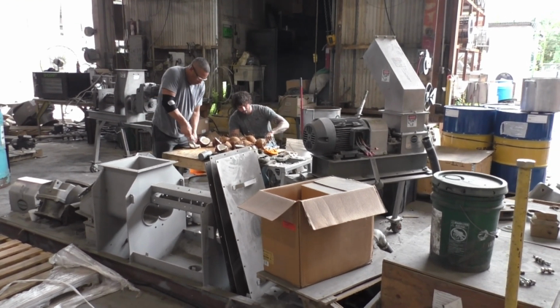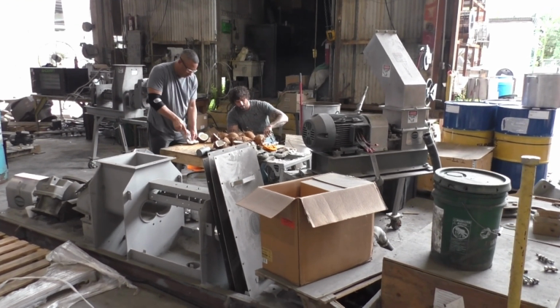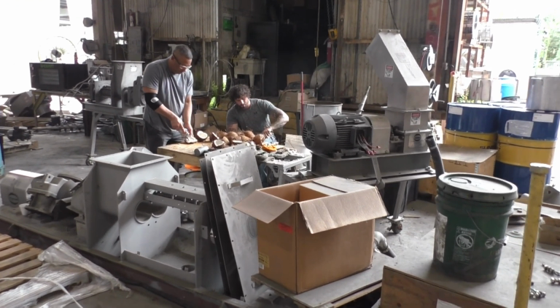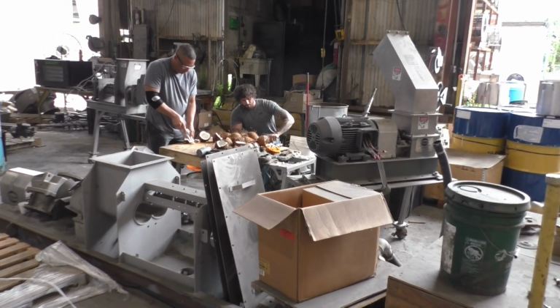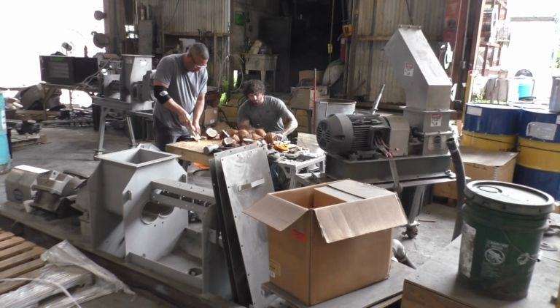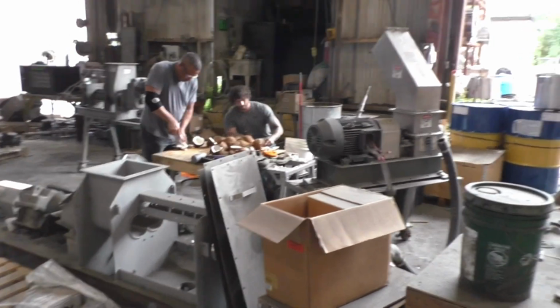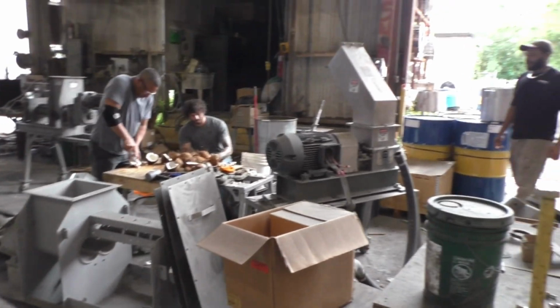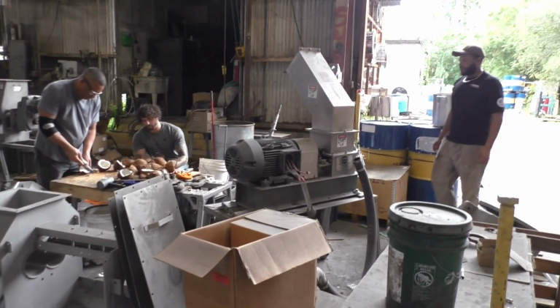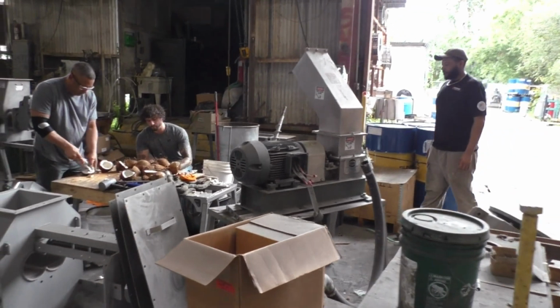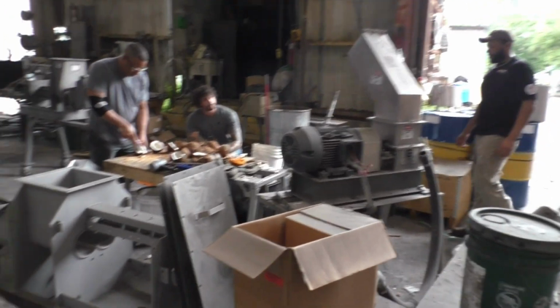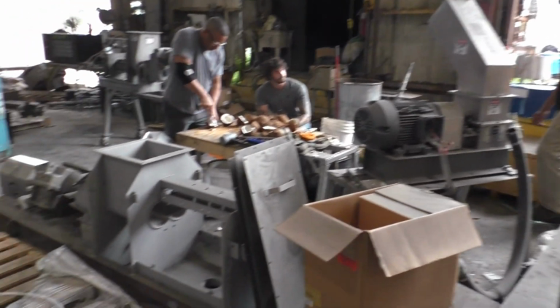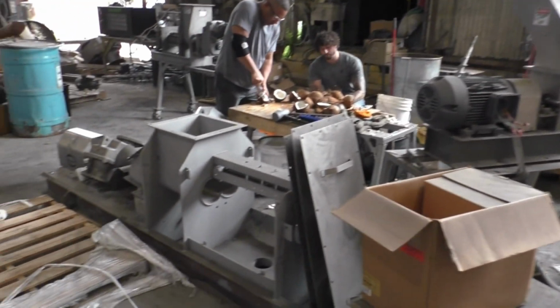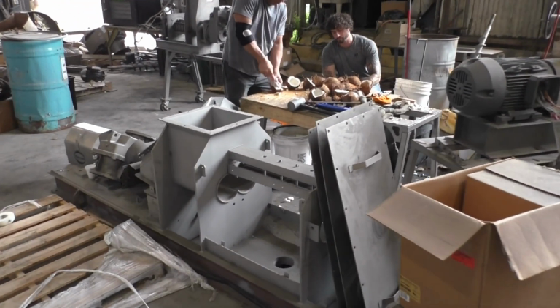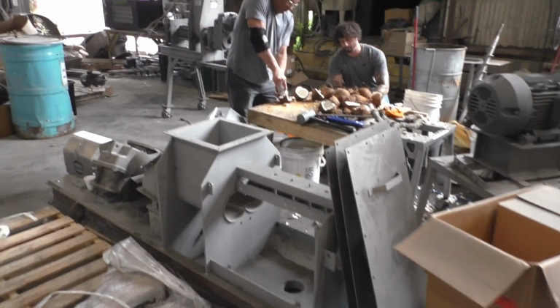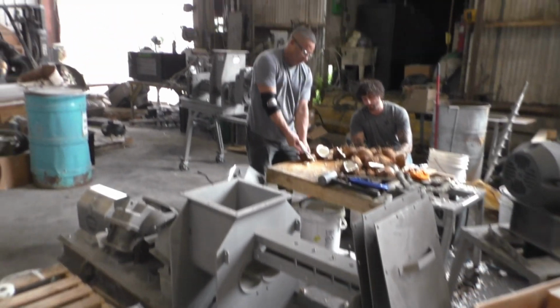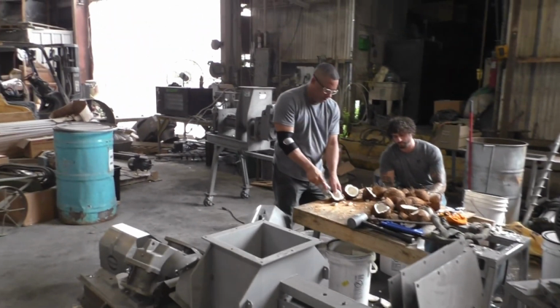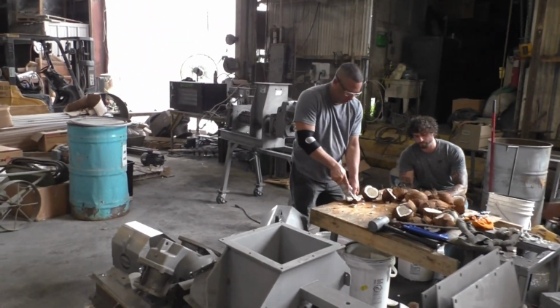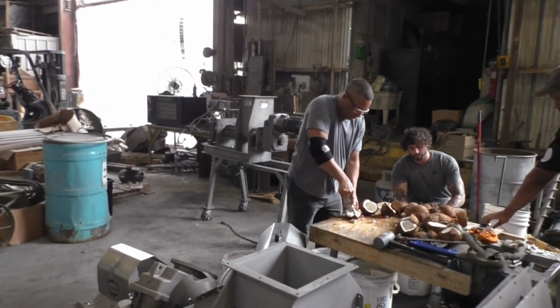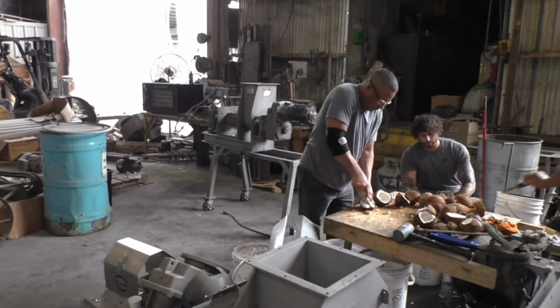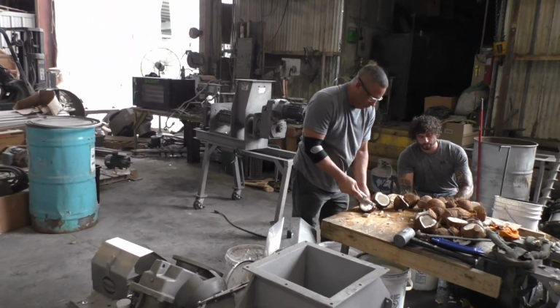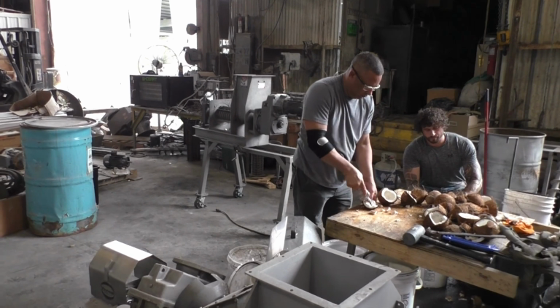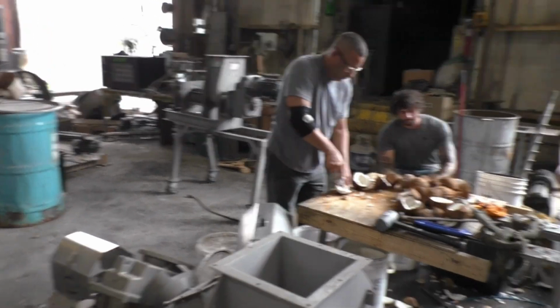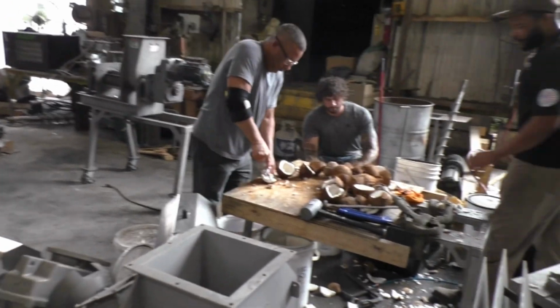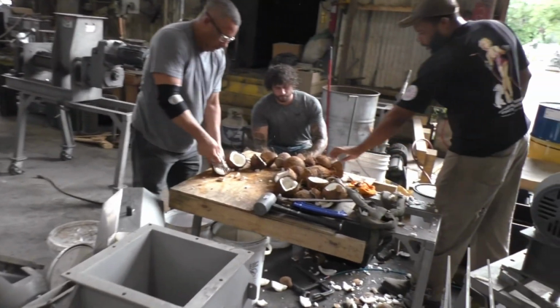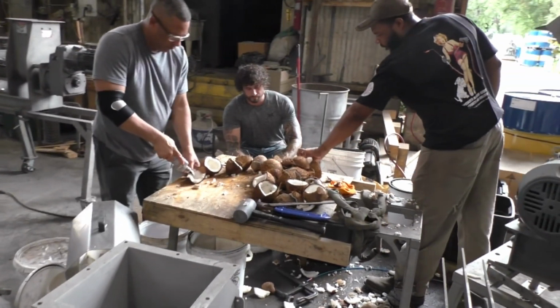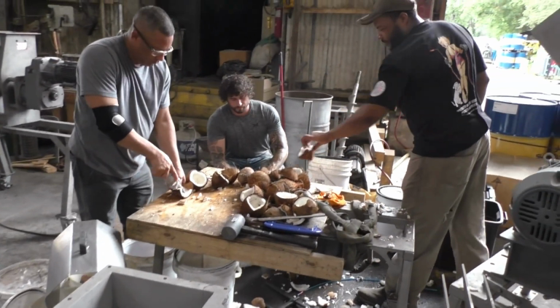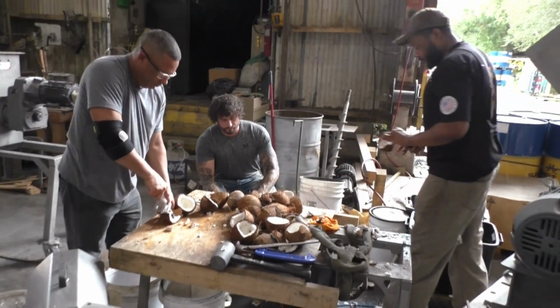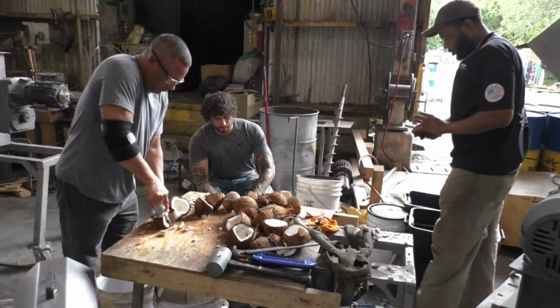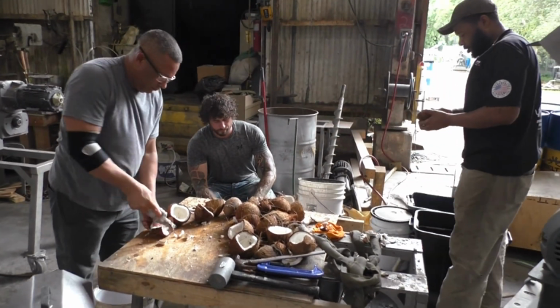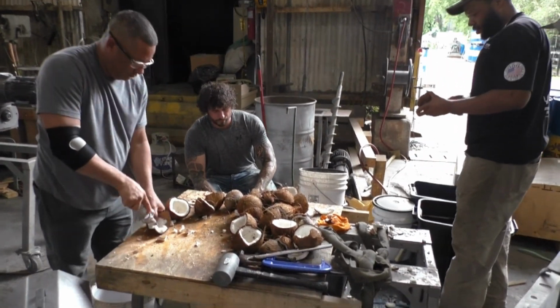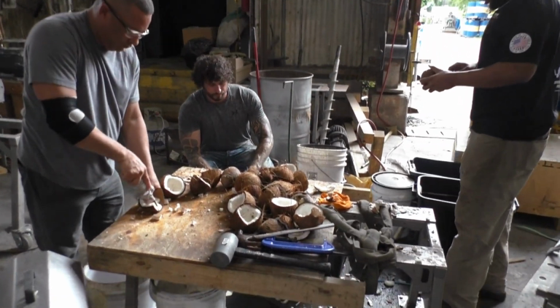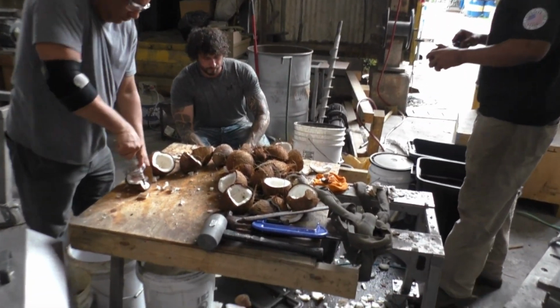...in operation. We've got a shredder, and we have a screw press, and another screw press, and here is our coconut shelling operation.